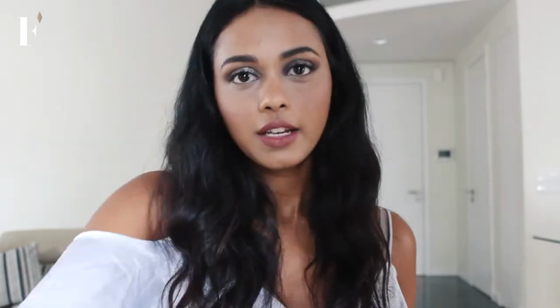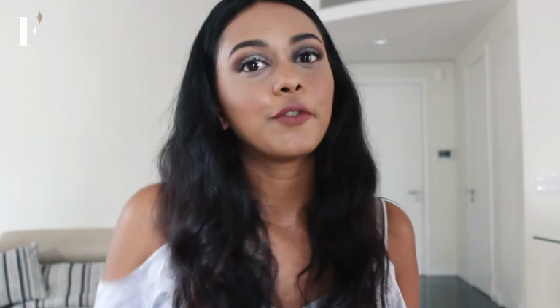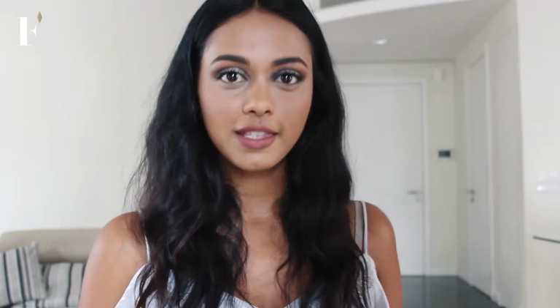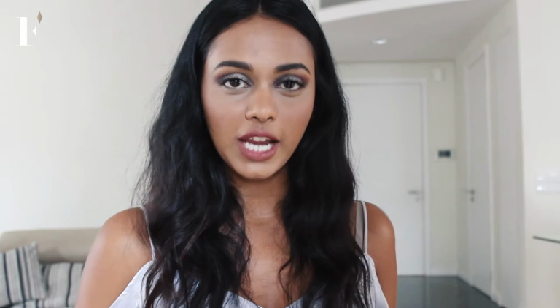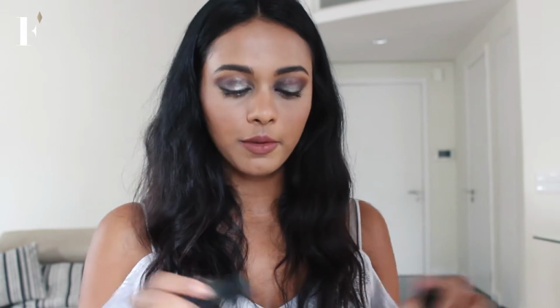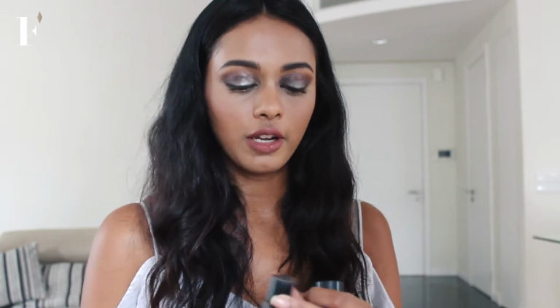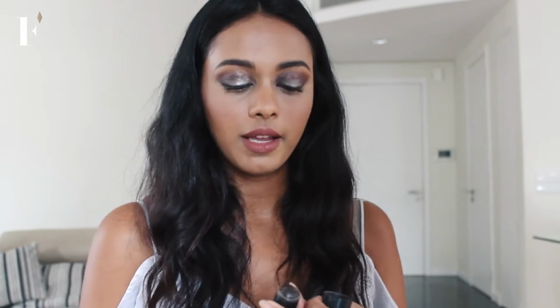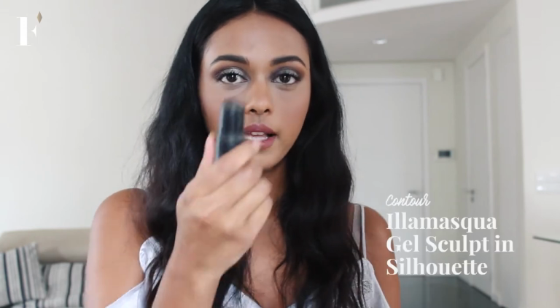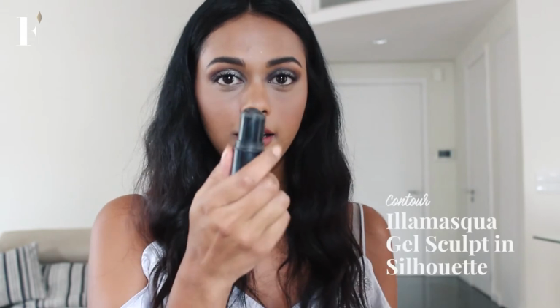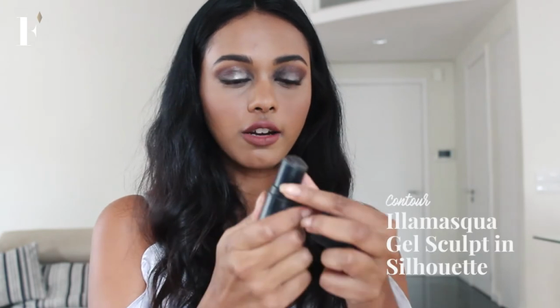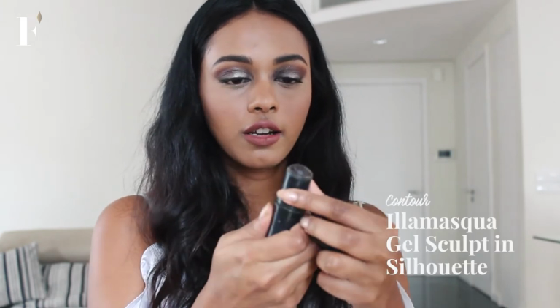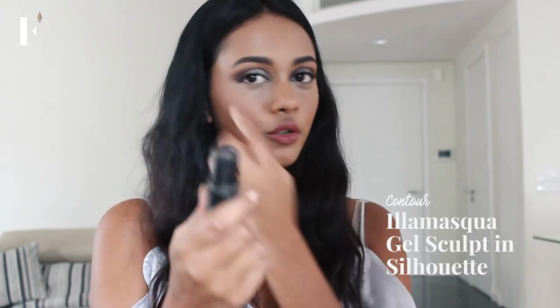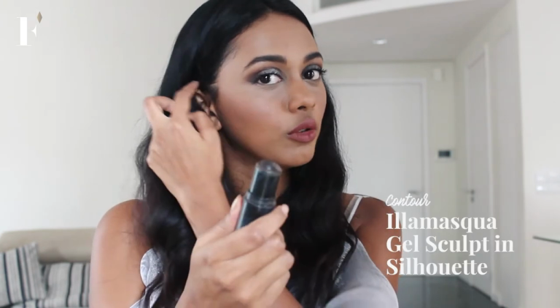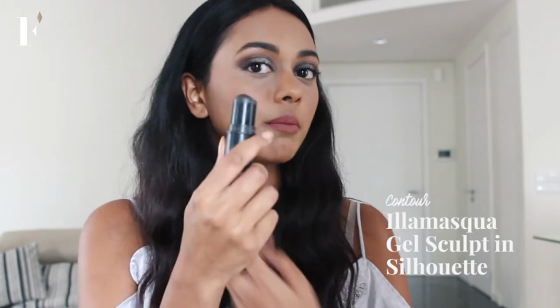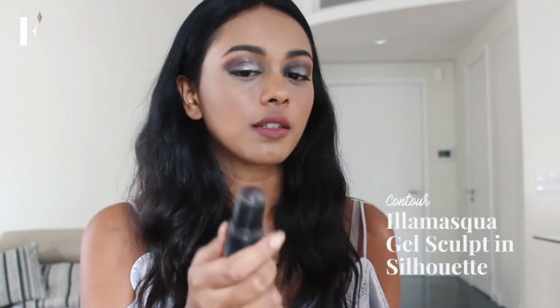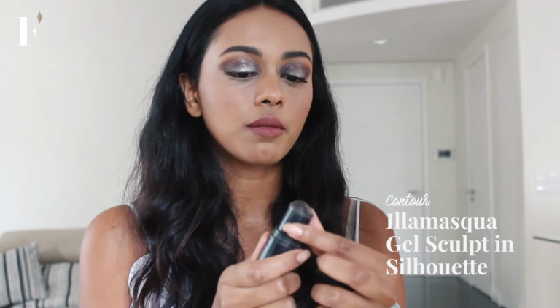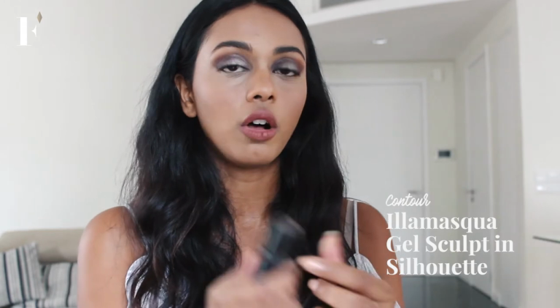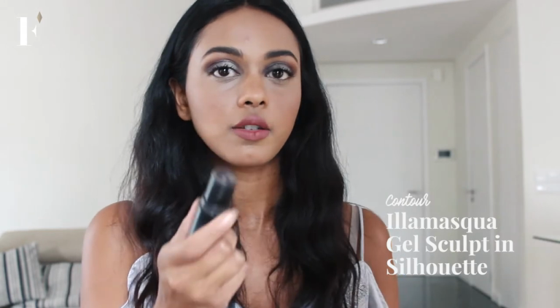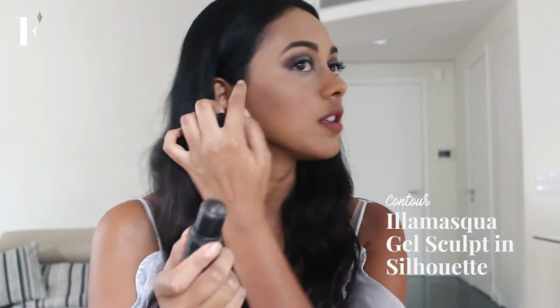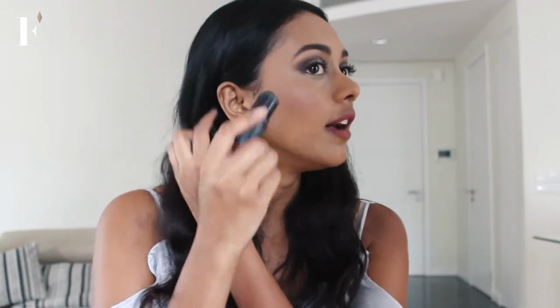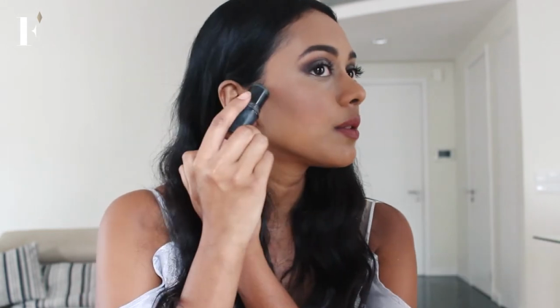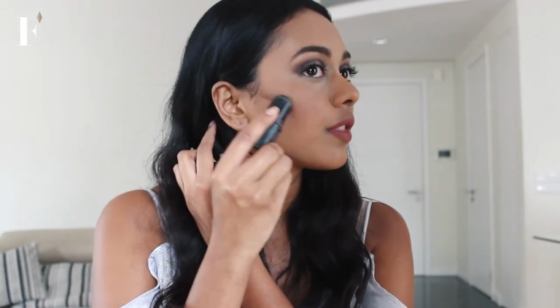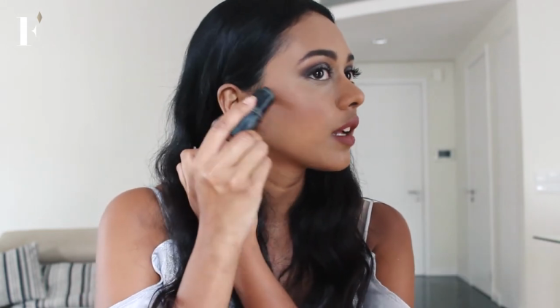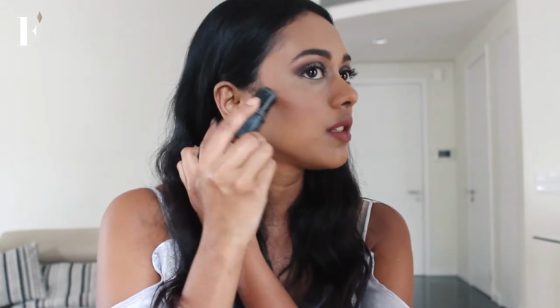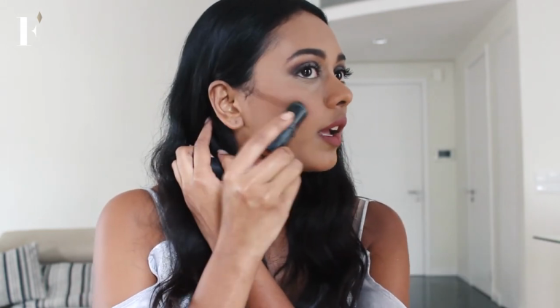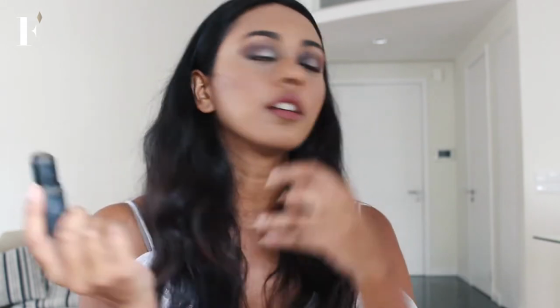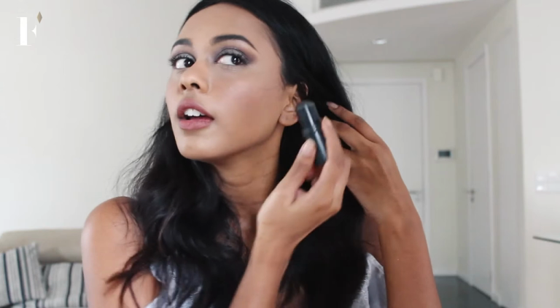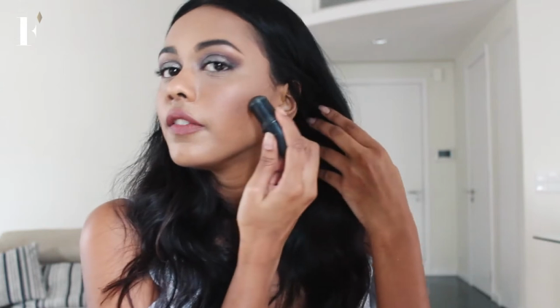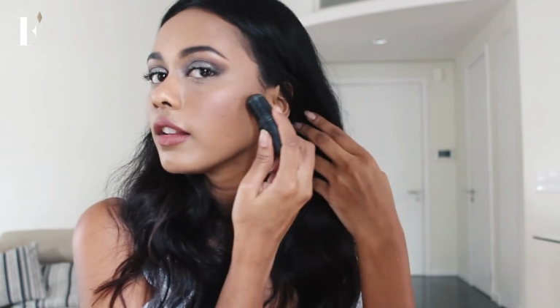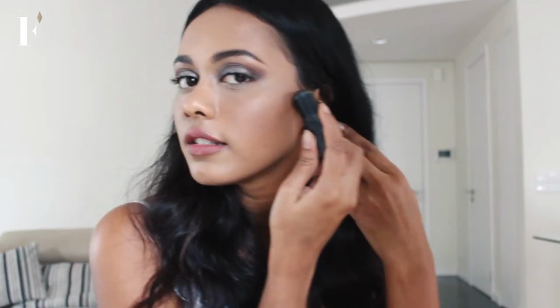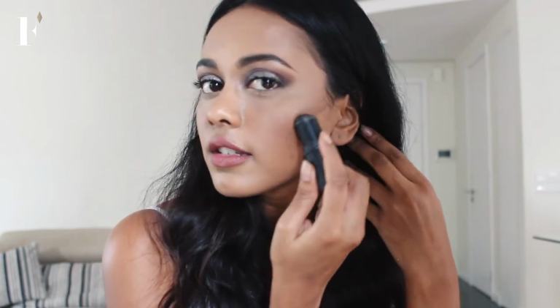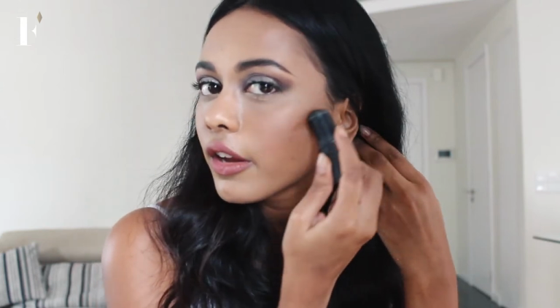Time for some shading. I'm going to go in with my Illamasqua shader, which is super cool — it blends in with like all skin tones. Just put that in one simple line there, and then another line just here.